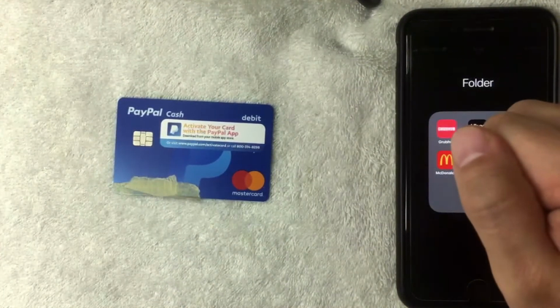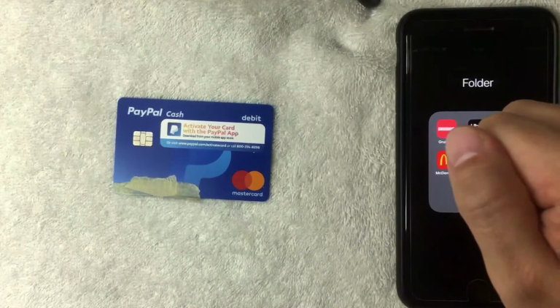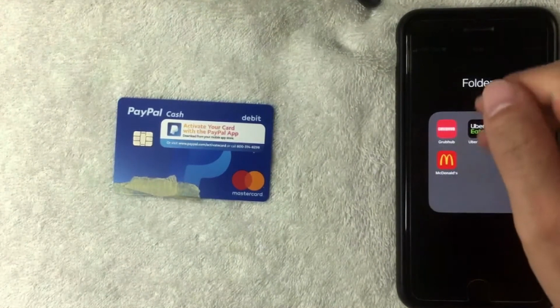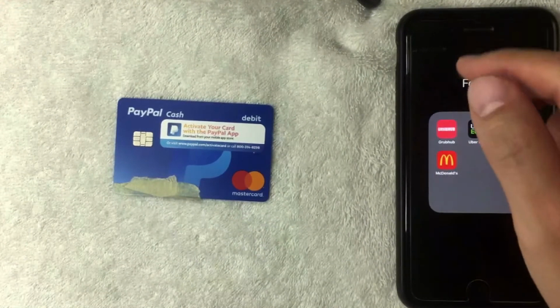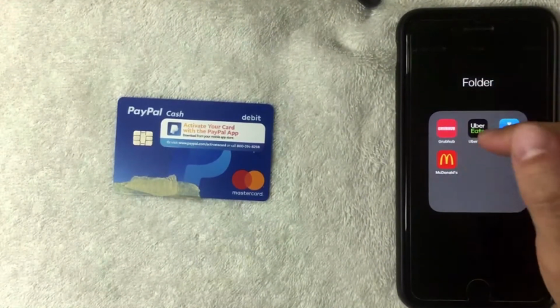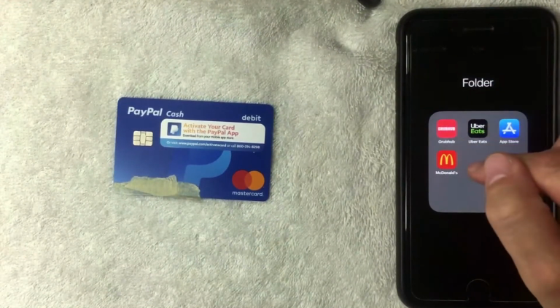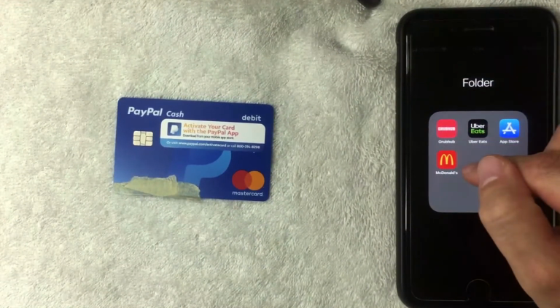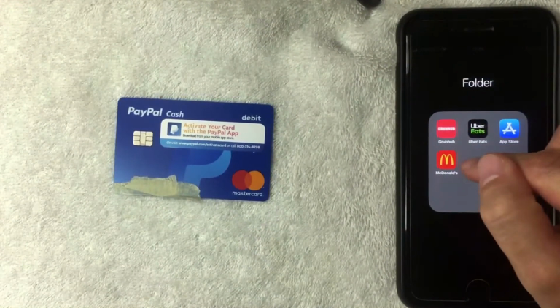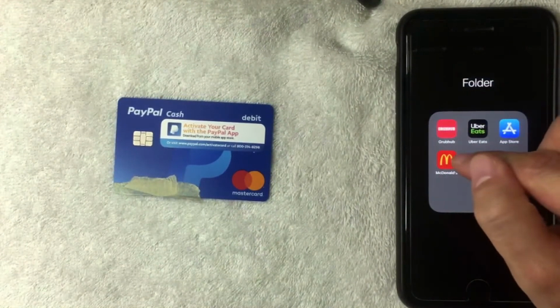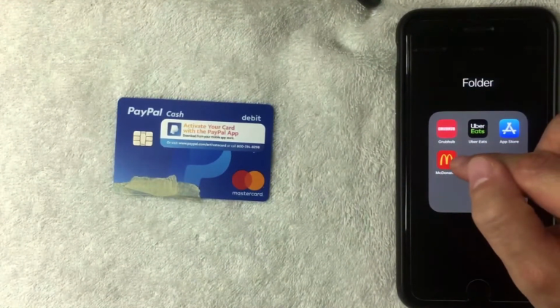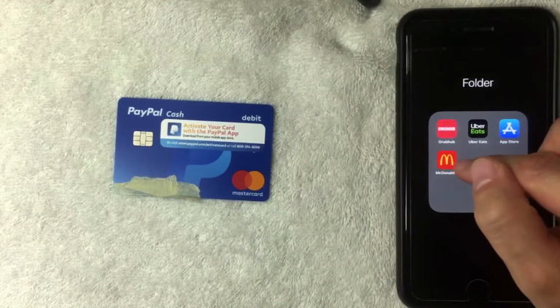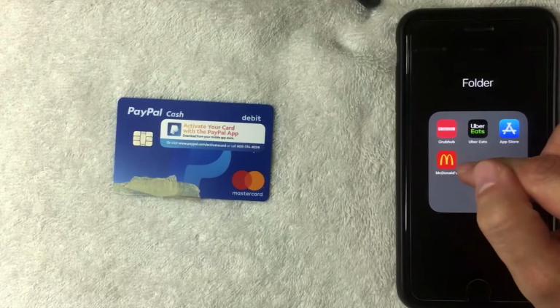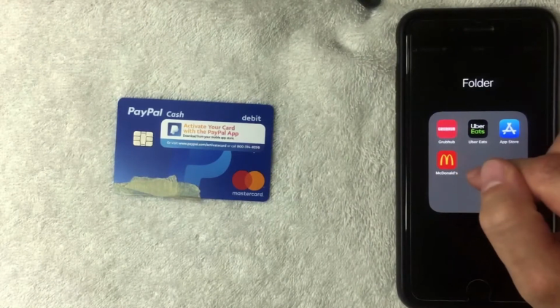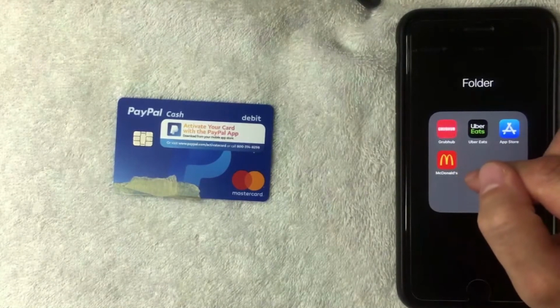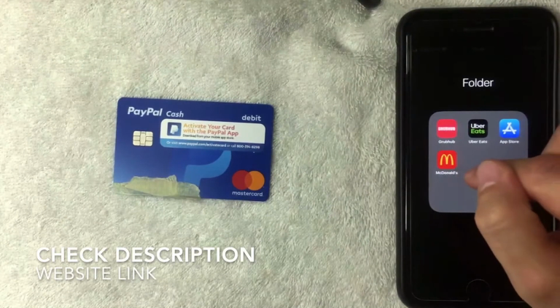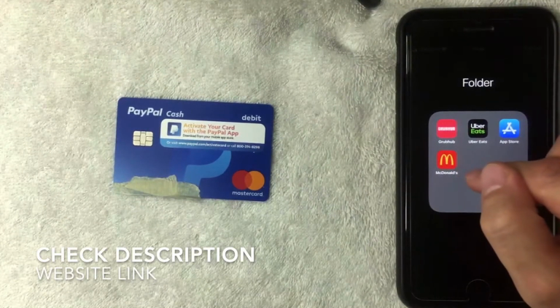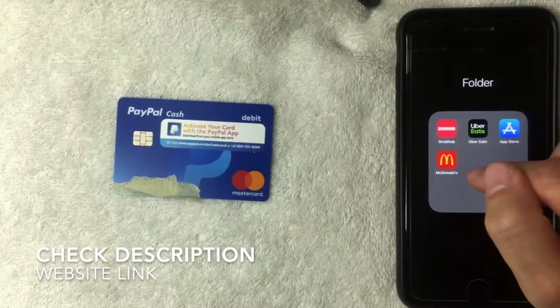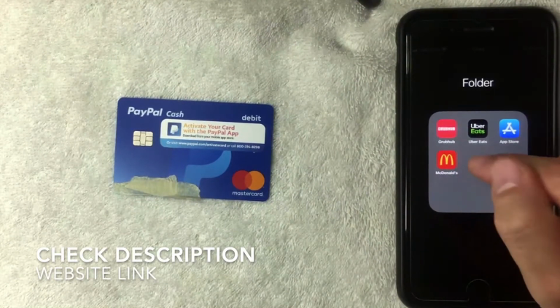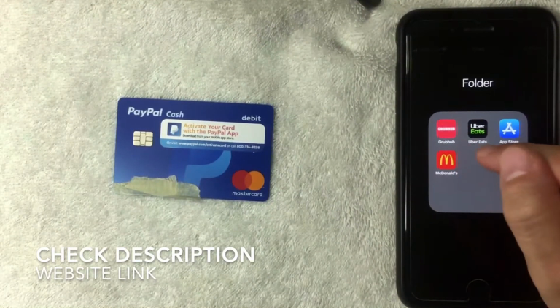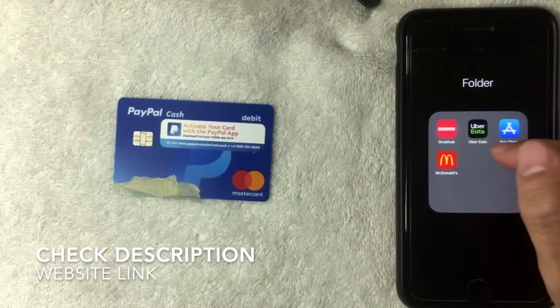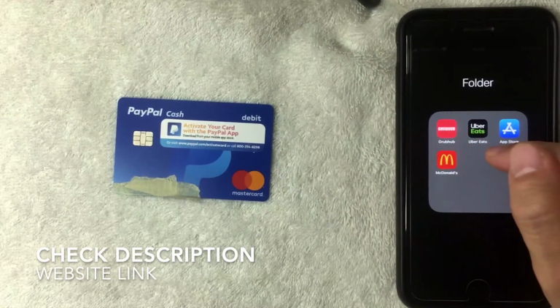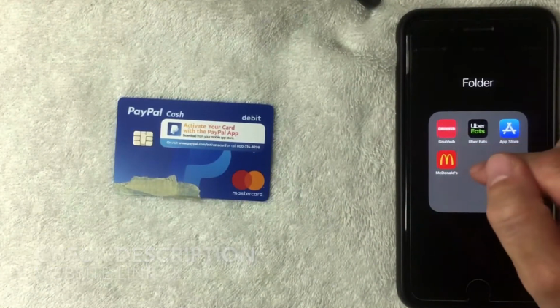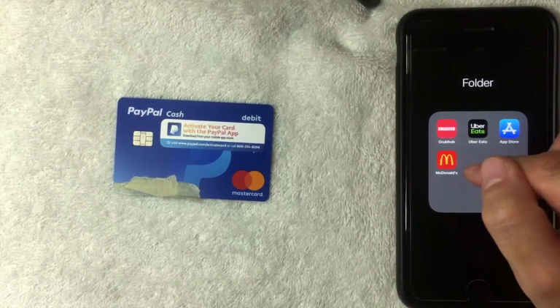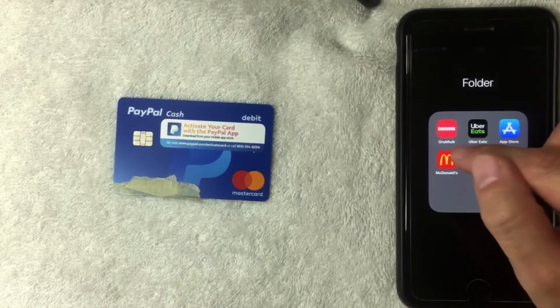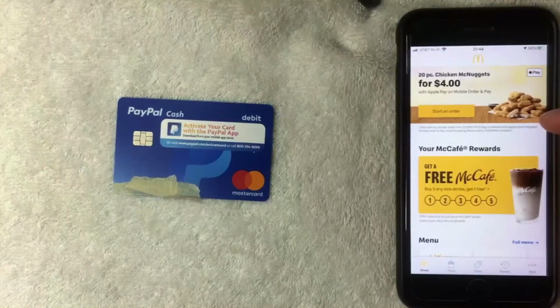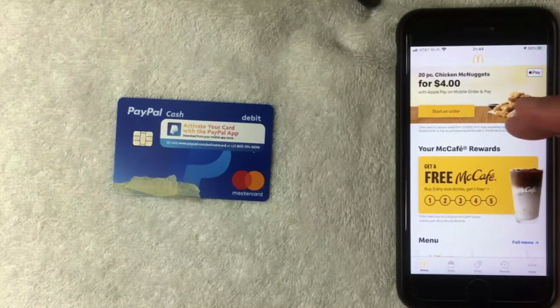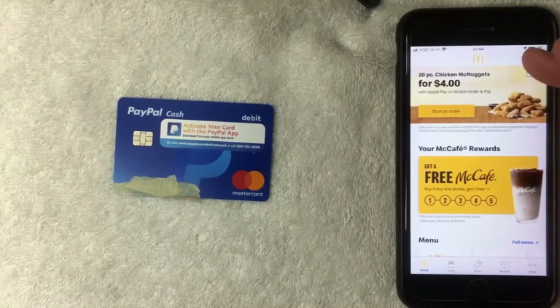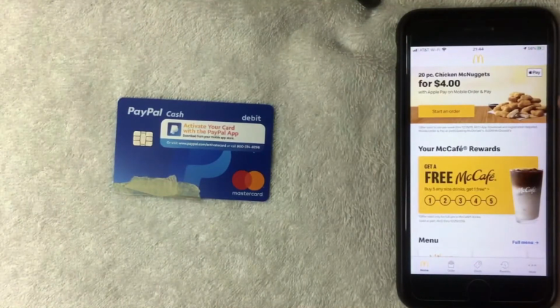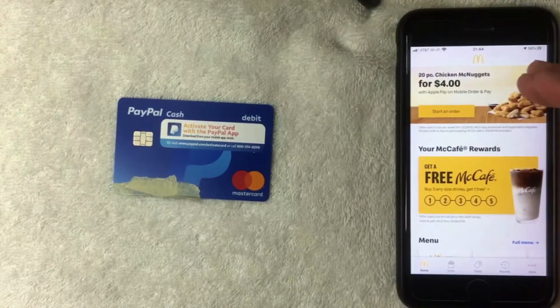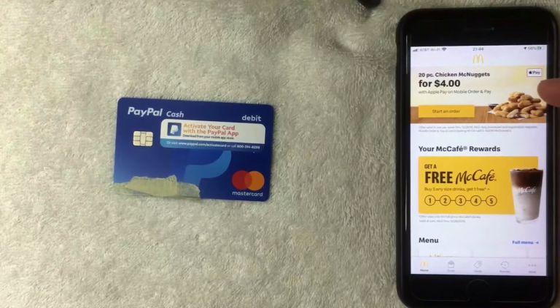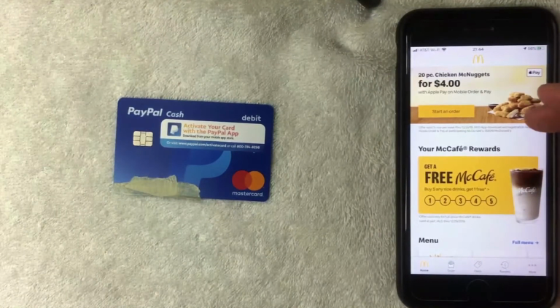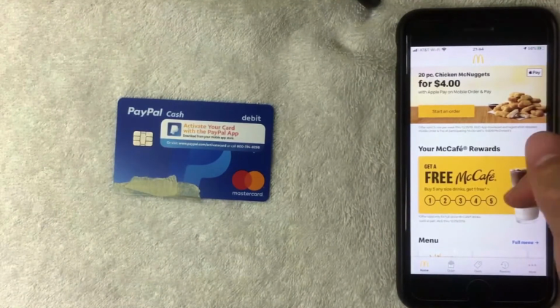But can you use it on the McDonald's app as a payment method? That's what we're going to find out. I'm going to go ahead and open up my McDonald's app — it's this red and yellow one. I'll try to leave a referral link in the description. All right, I went ahead and opened up the app and this is the home screen to the McDonald's app.